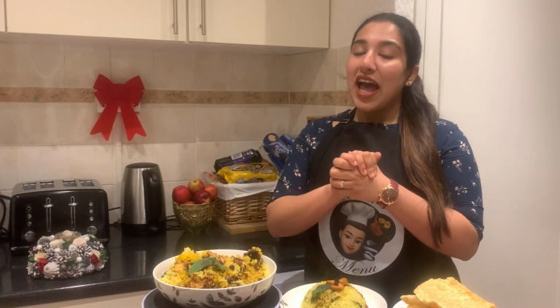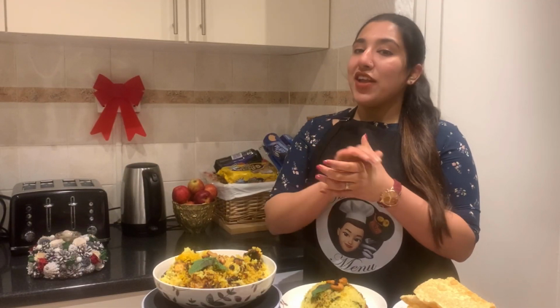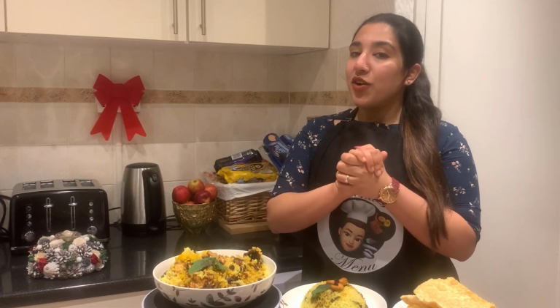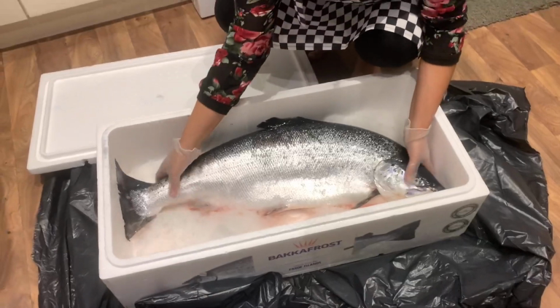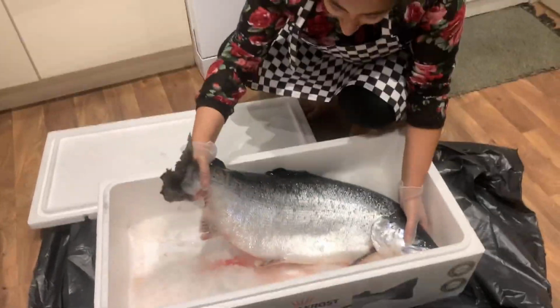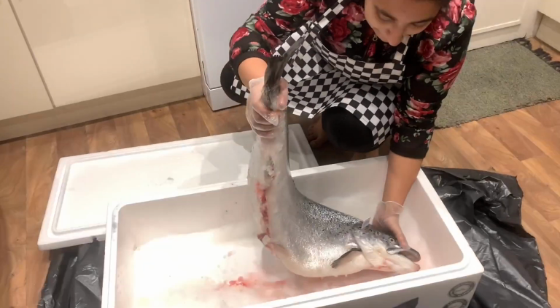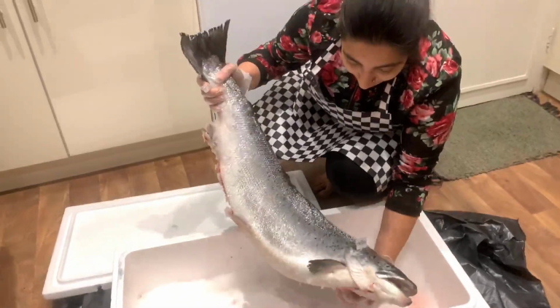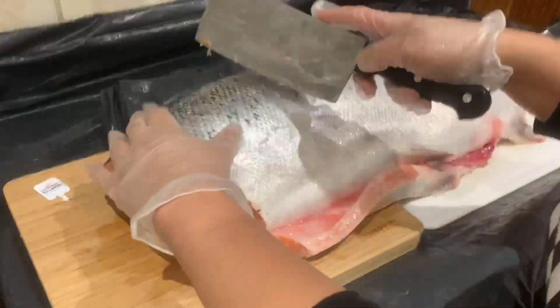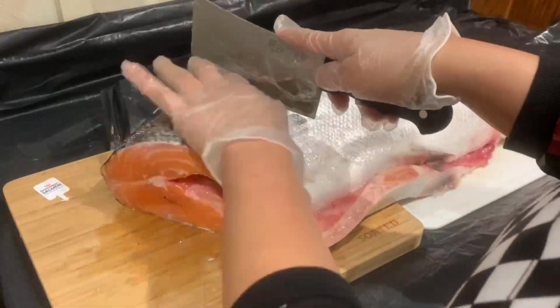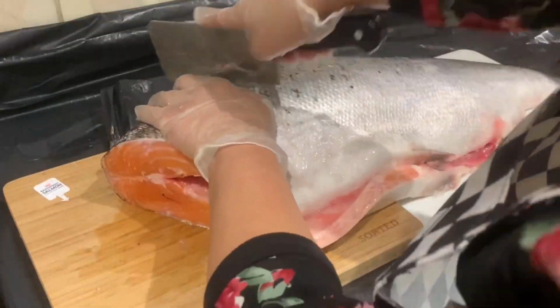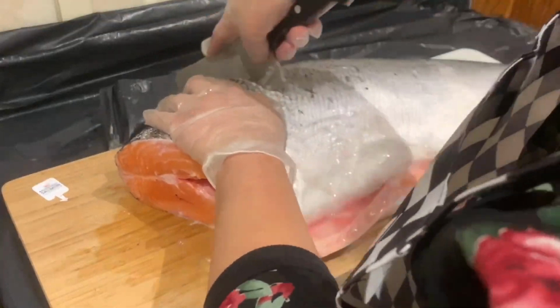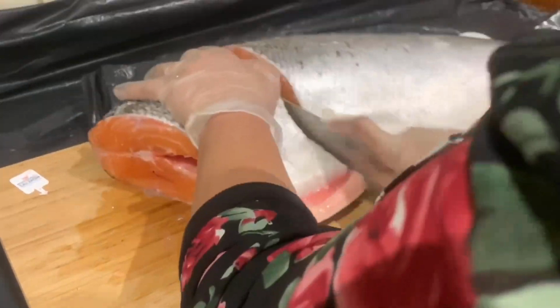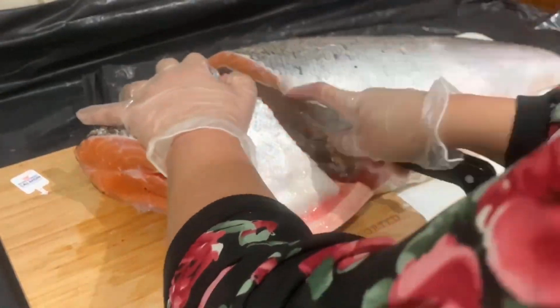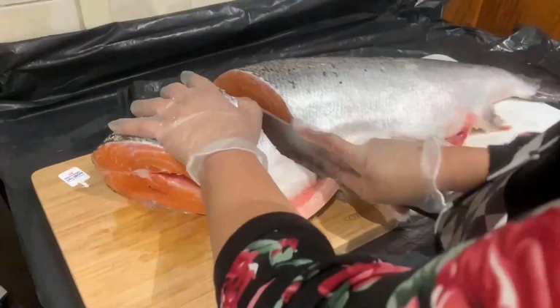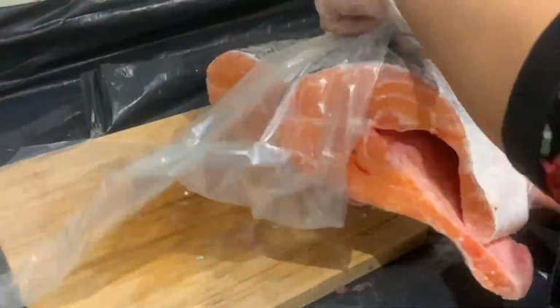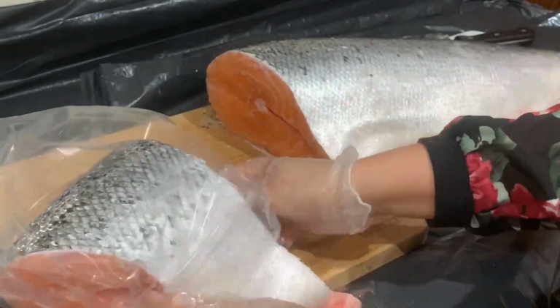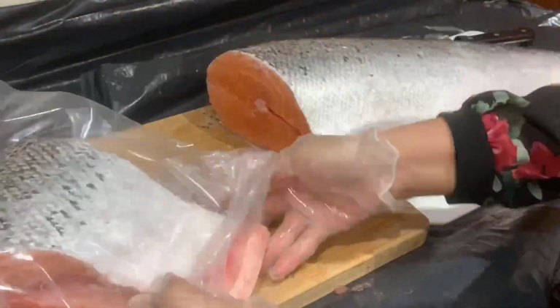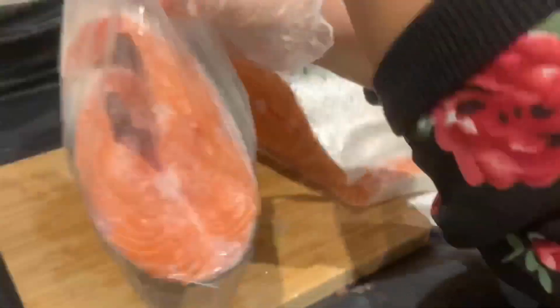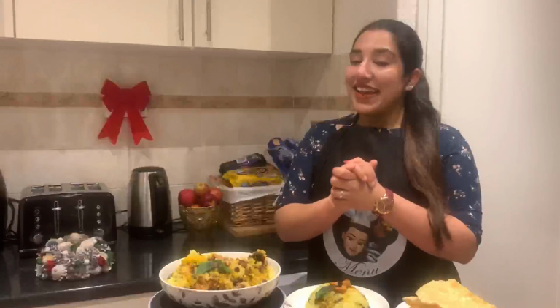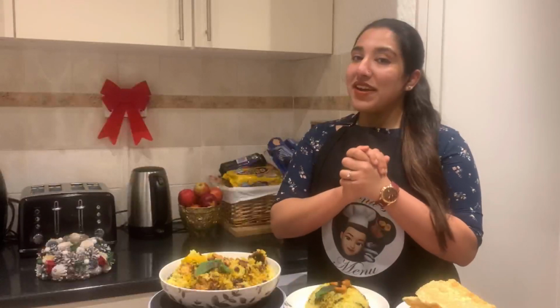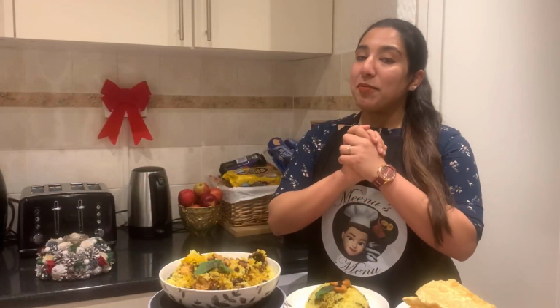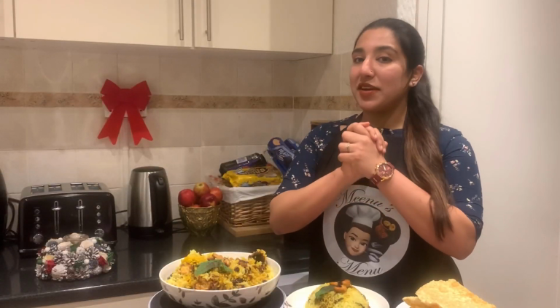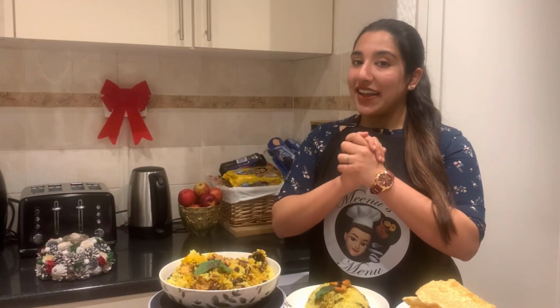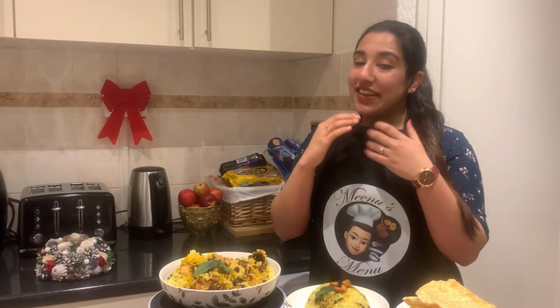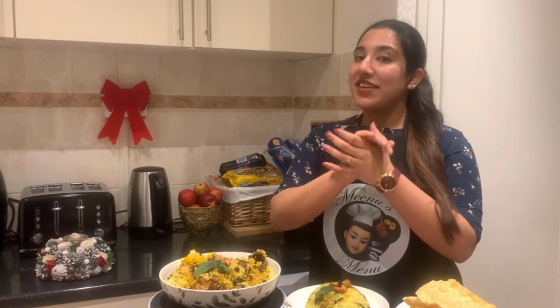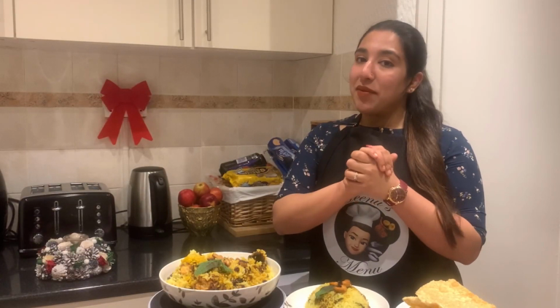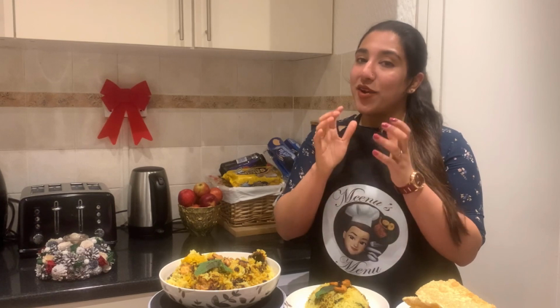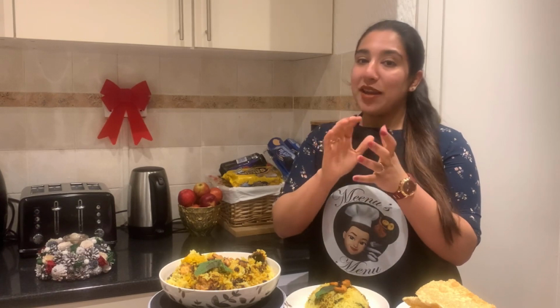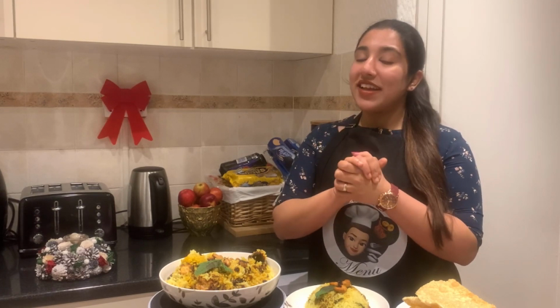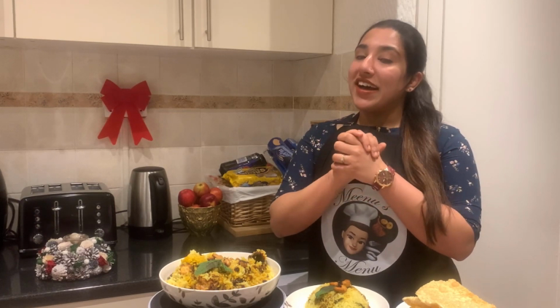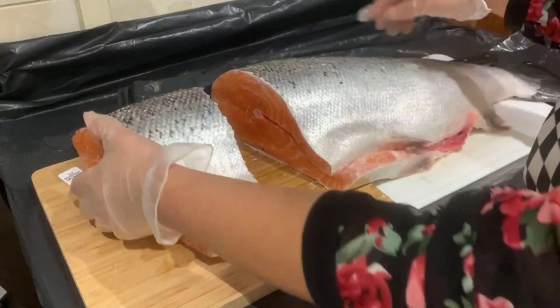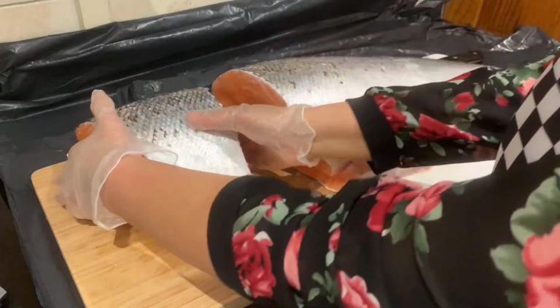I'm going to add some salmon to a dish. I'm going to prepare this piece and give it a nice sauce.